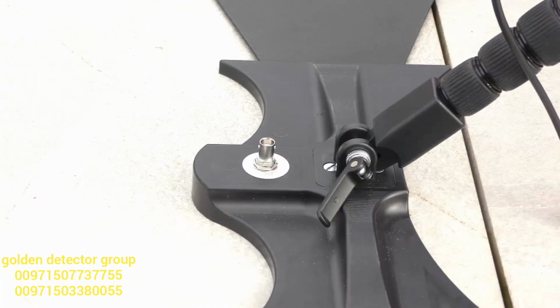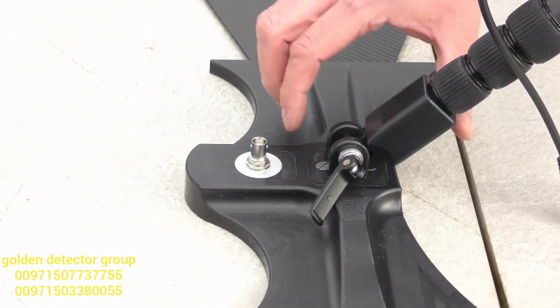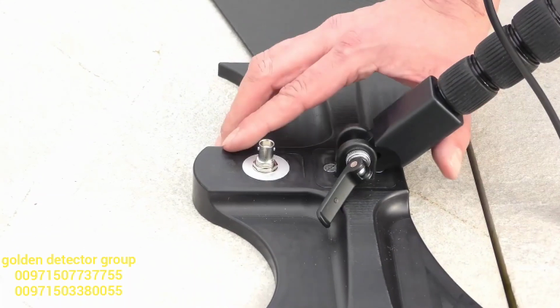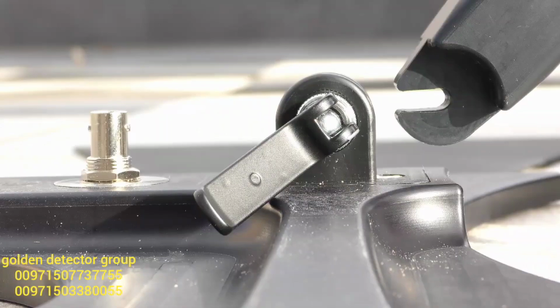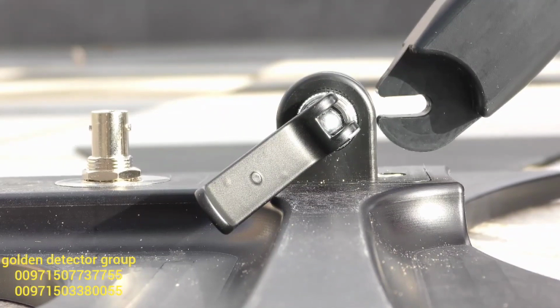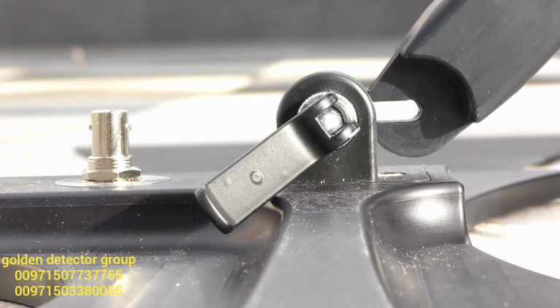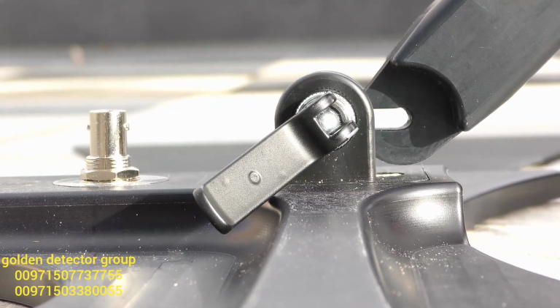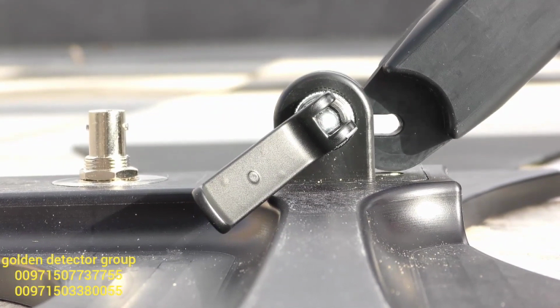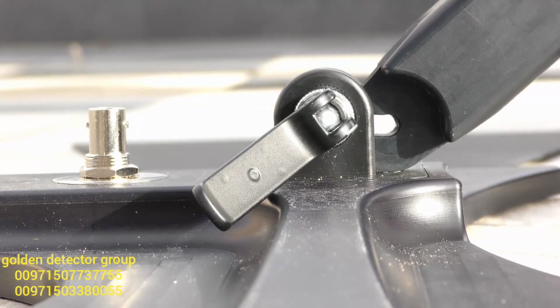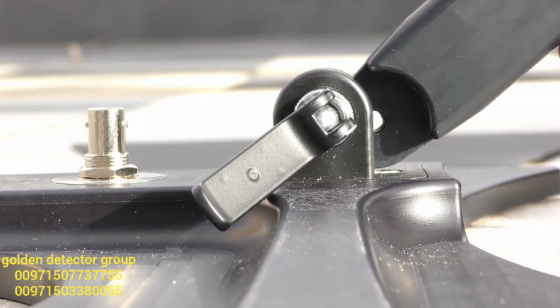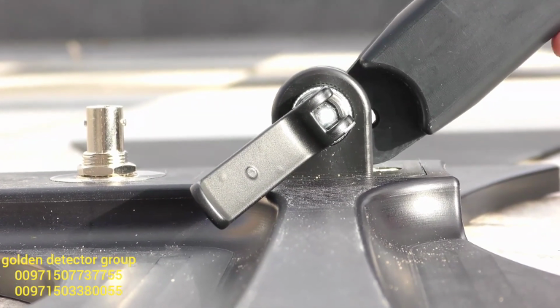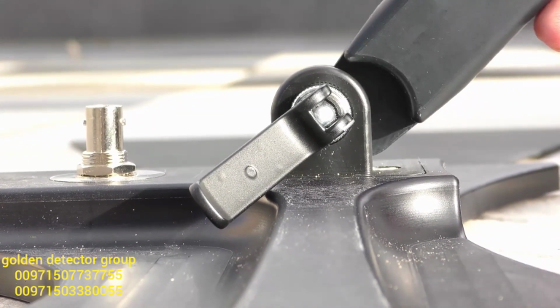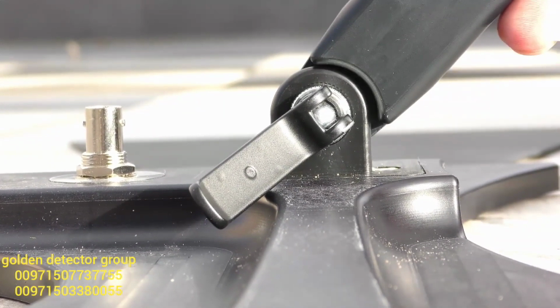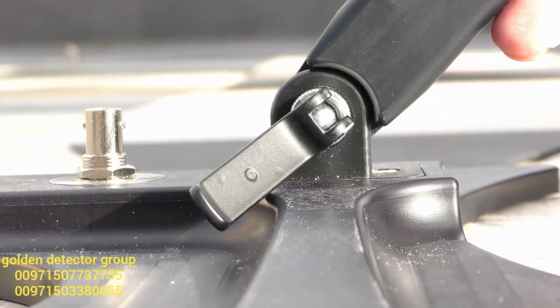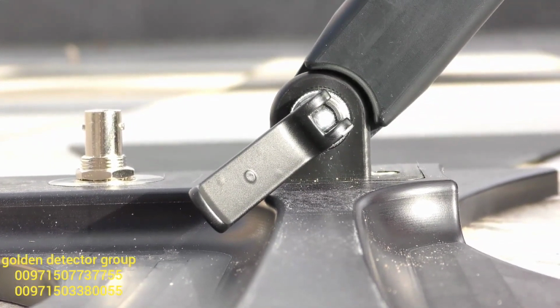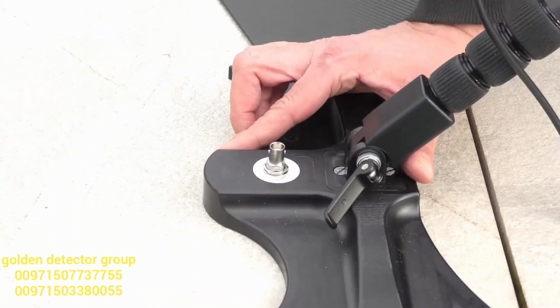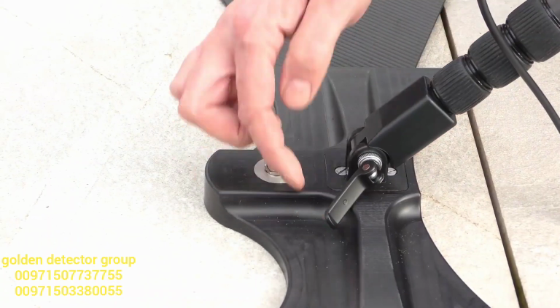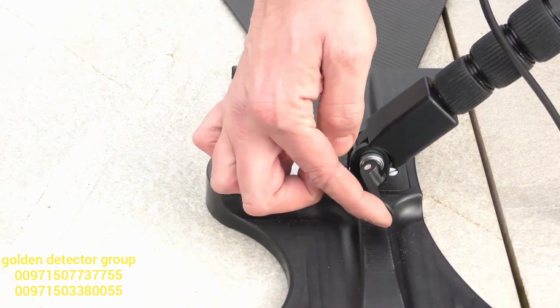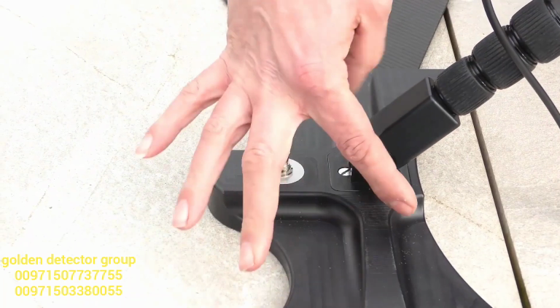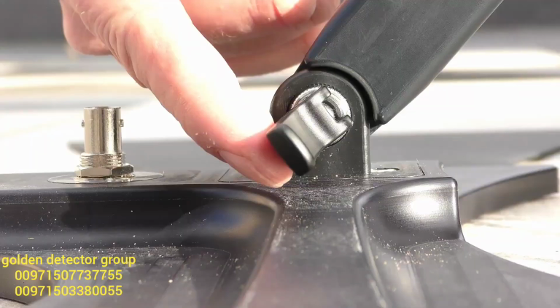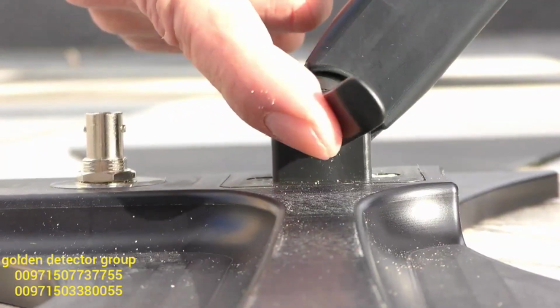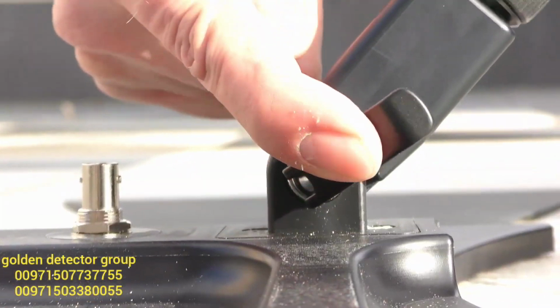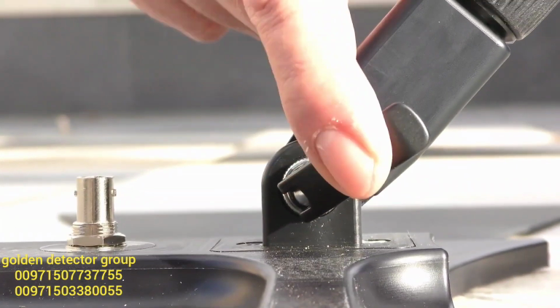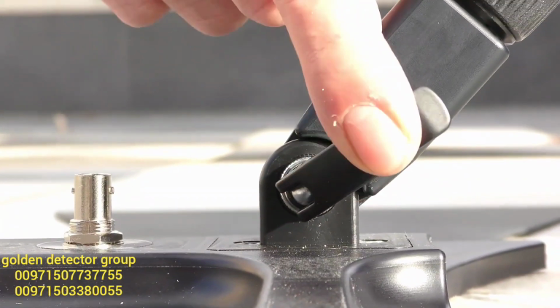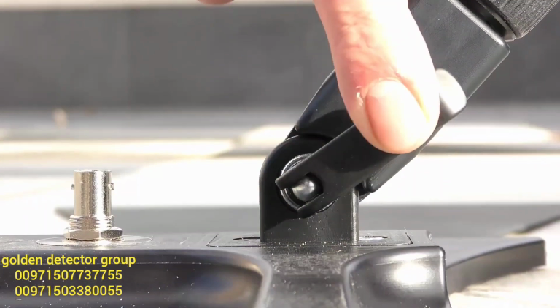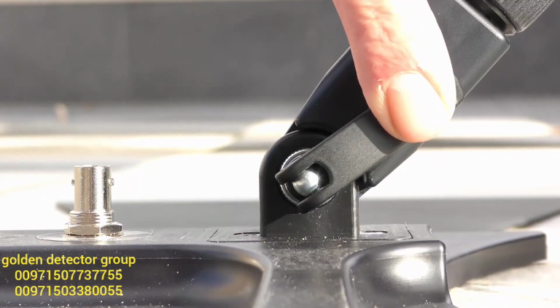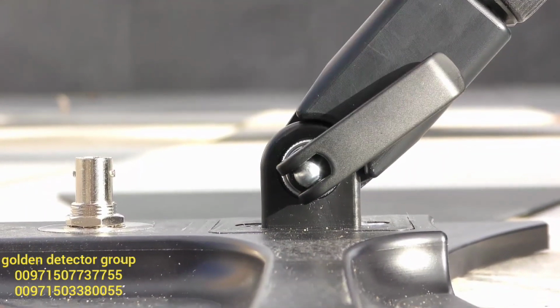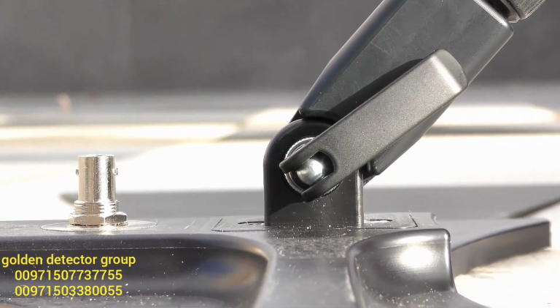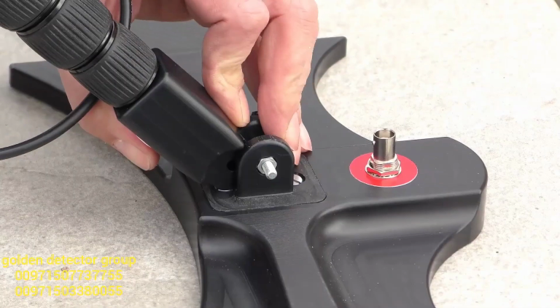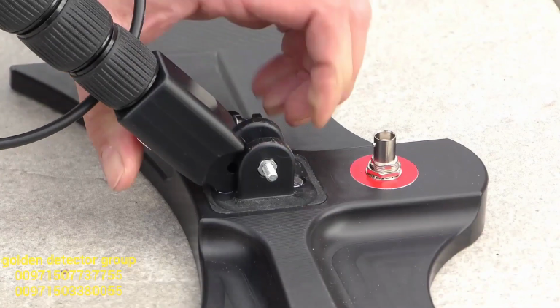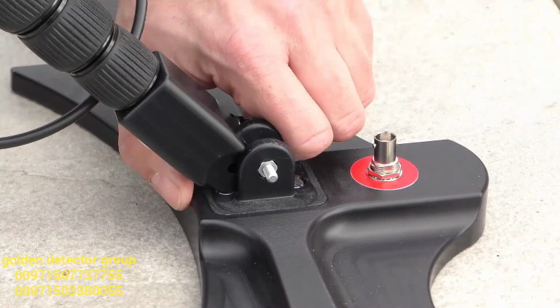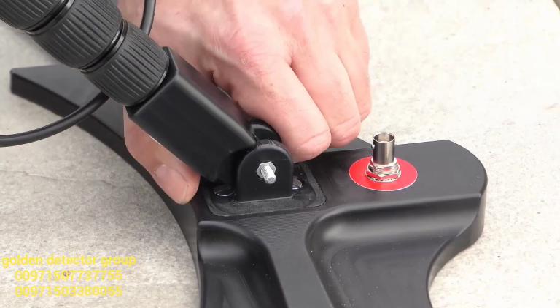Now we slide the opening from the telescopic arms into the quick release and tie them up. We do this on both arms and the QSM.